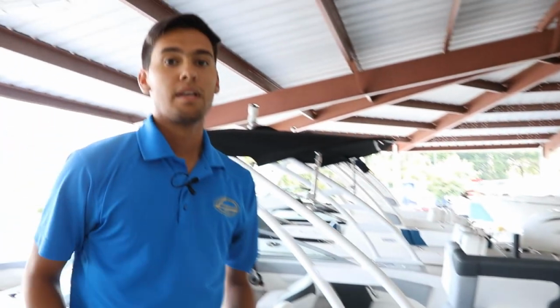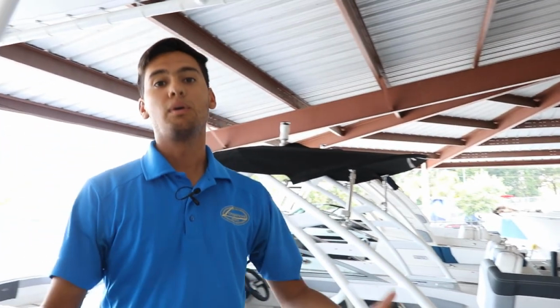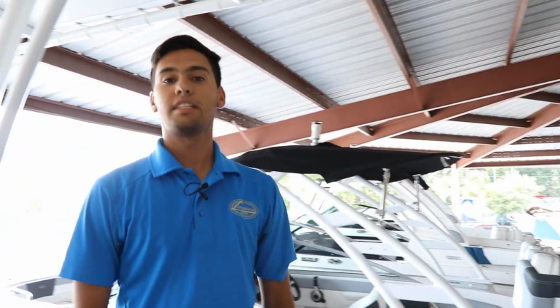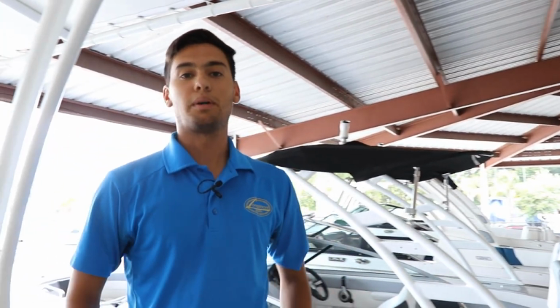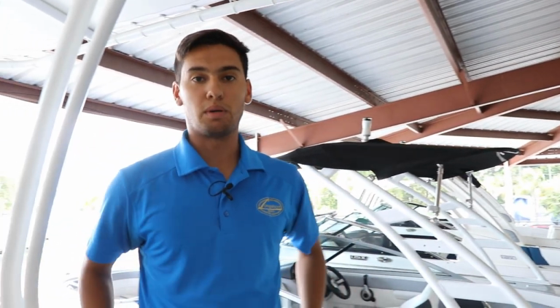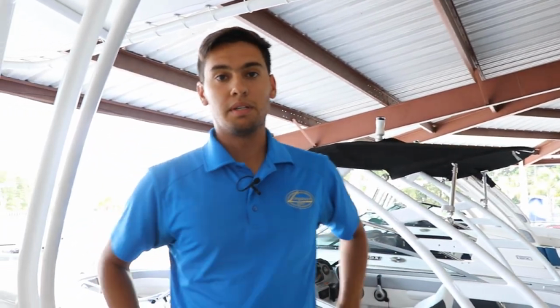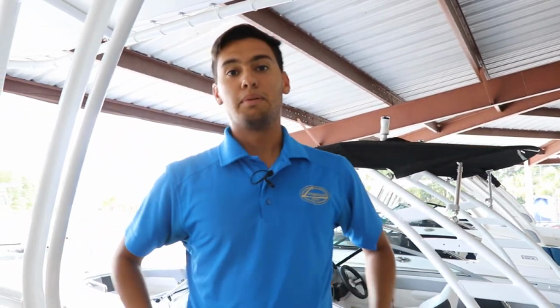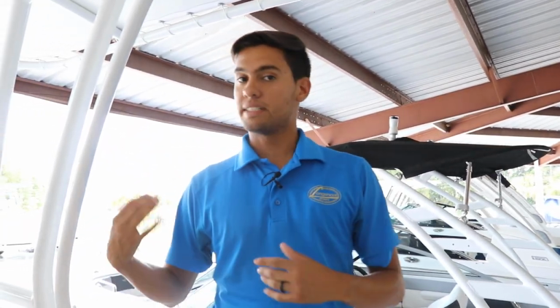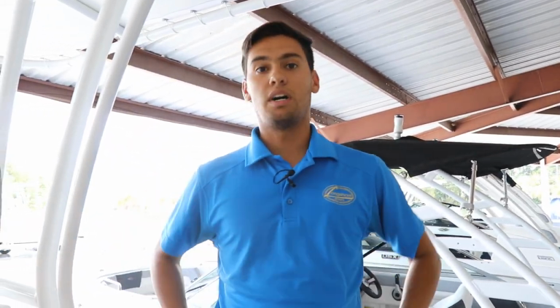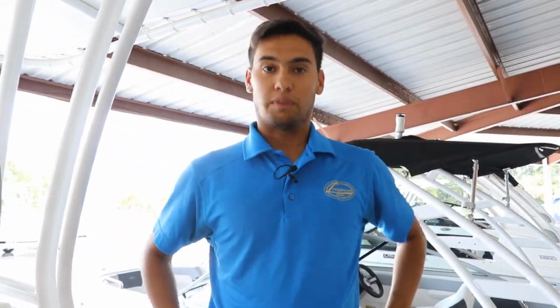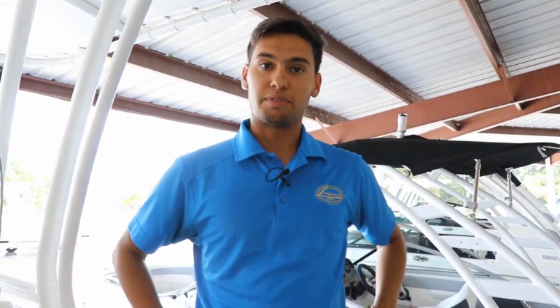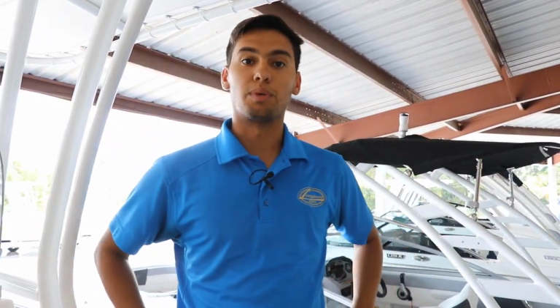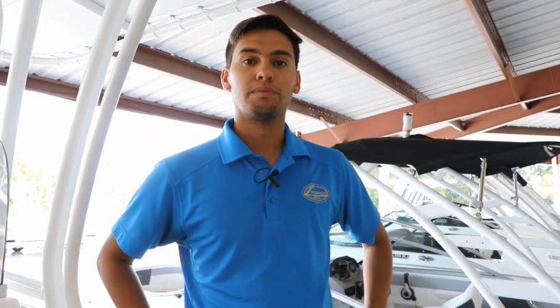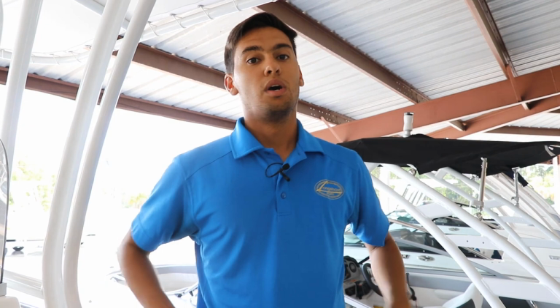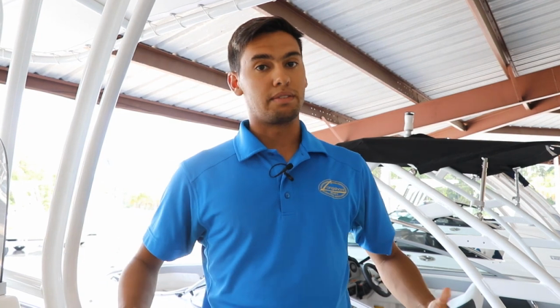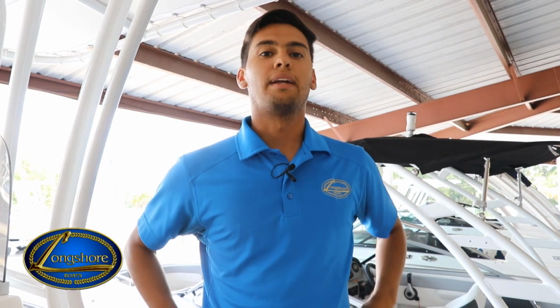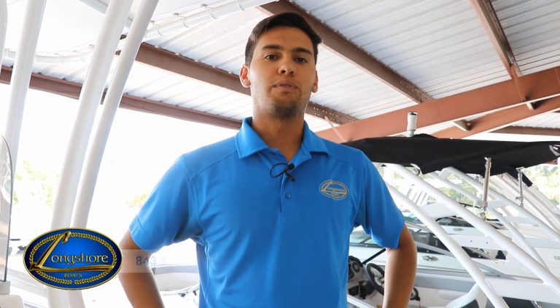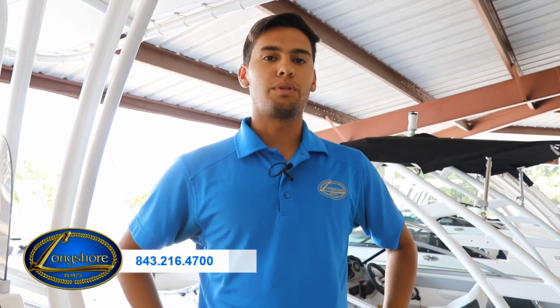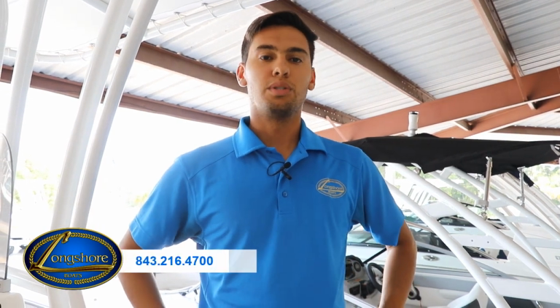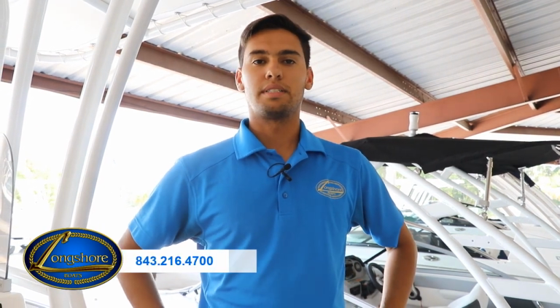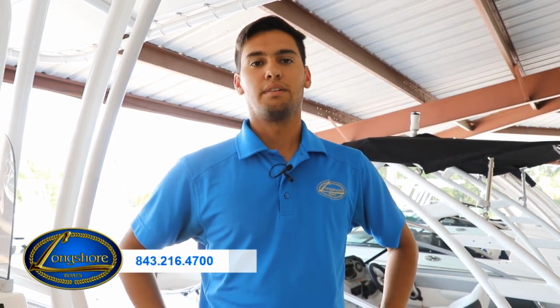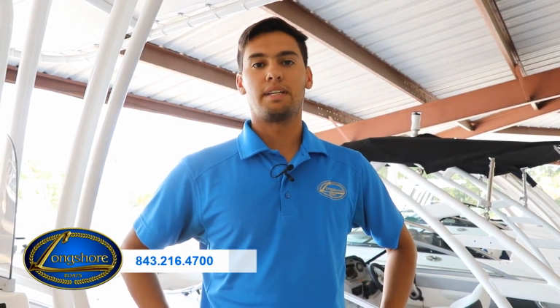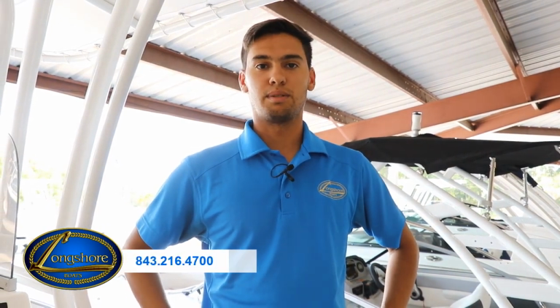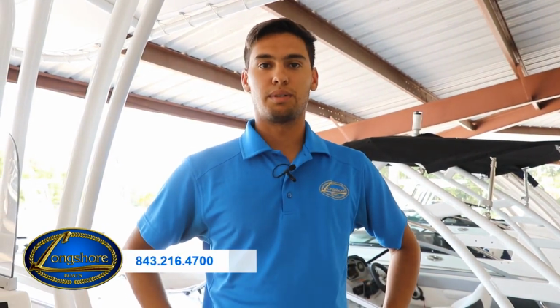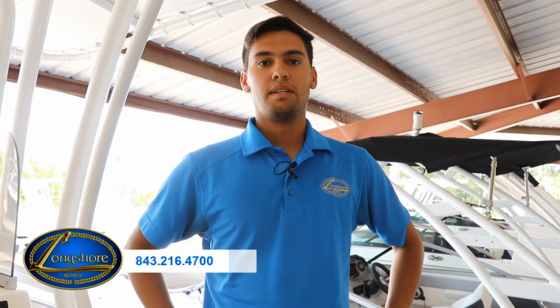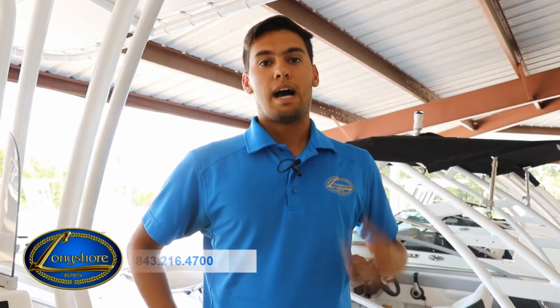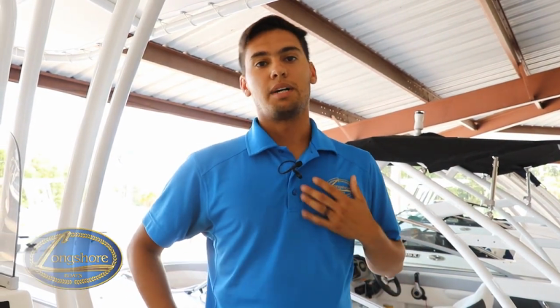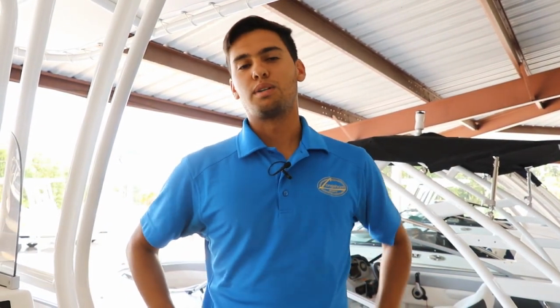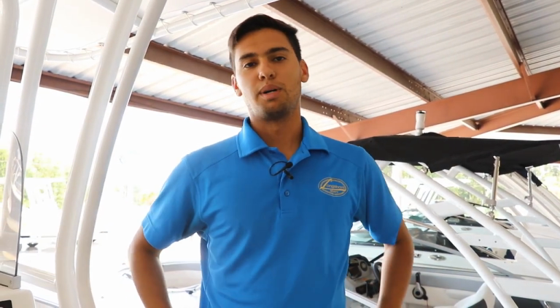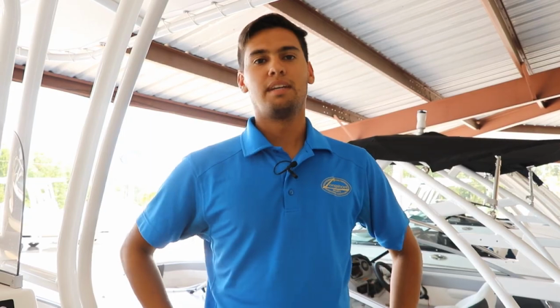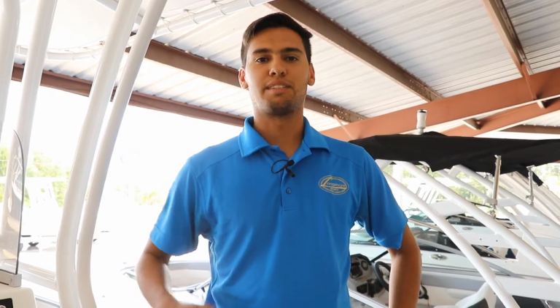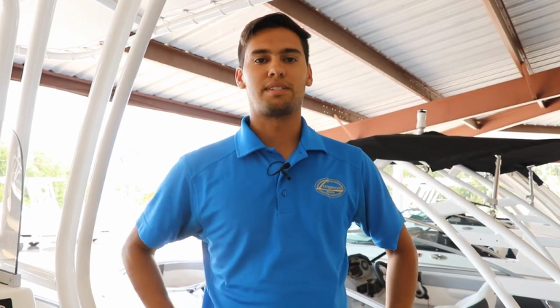If you want to see this boat in person, please visit us off of Clemens Ferry Road or give us a call at 843-216-4700. I'm Gian with Longshore Boats — thanks for watching.